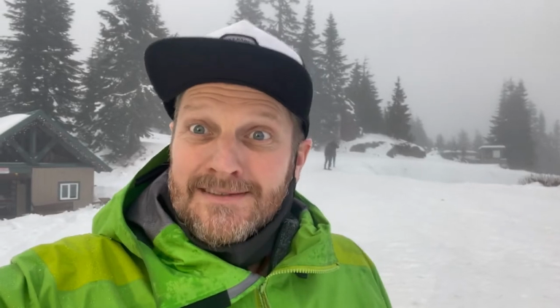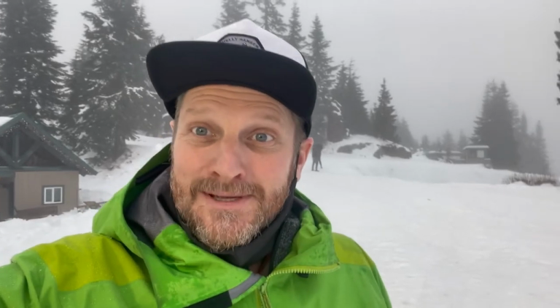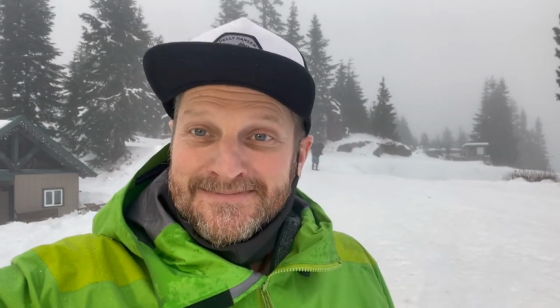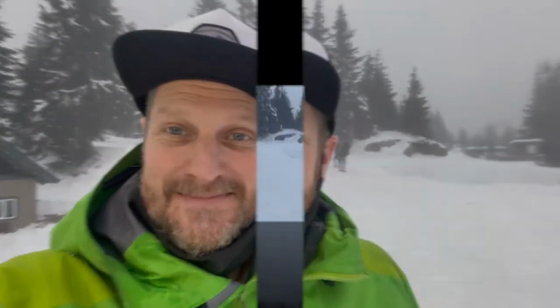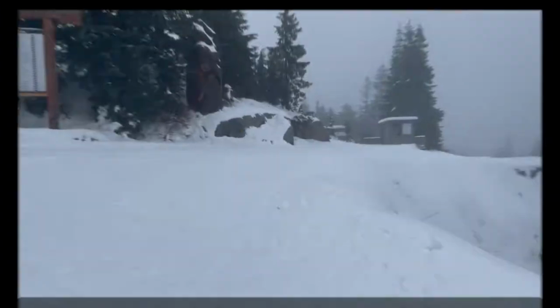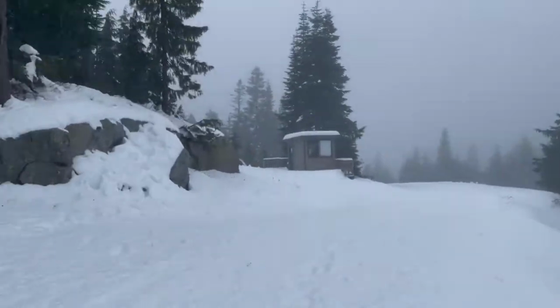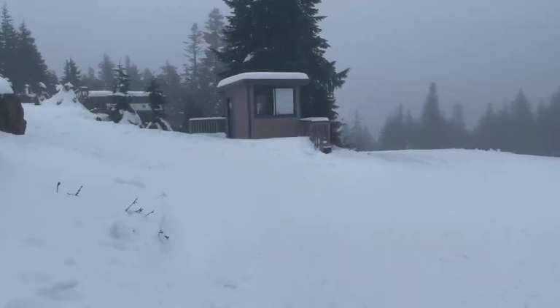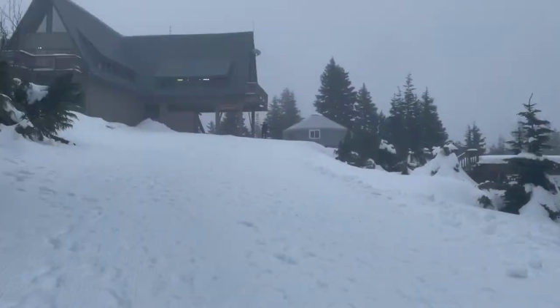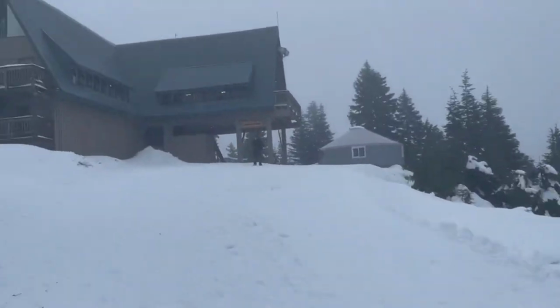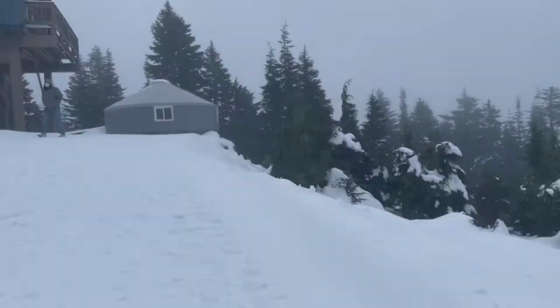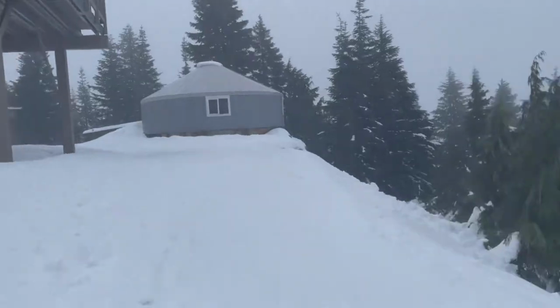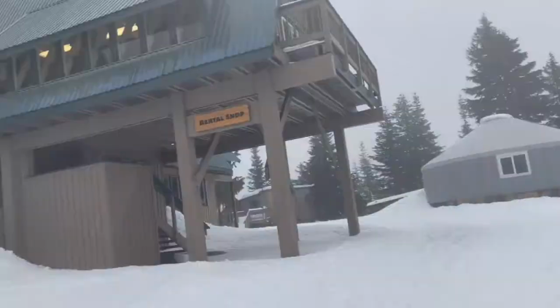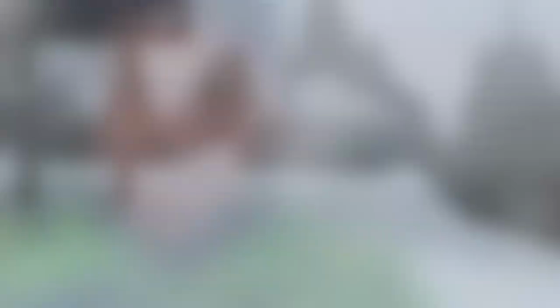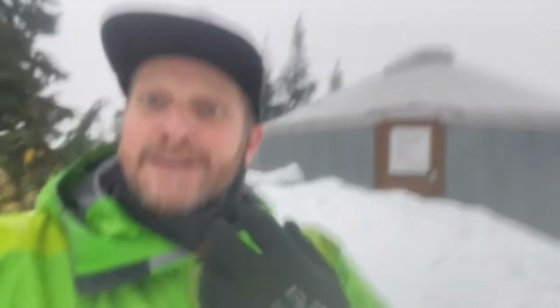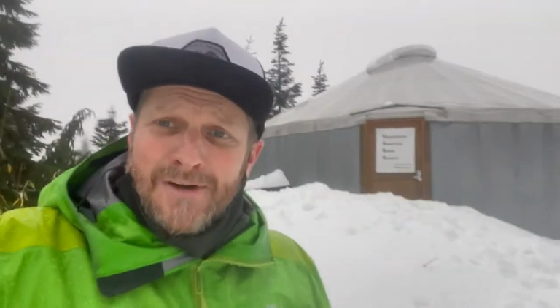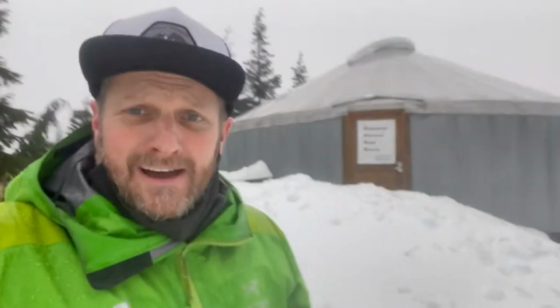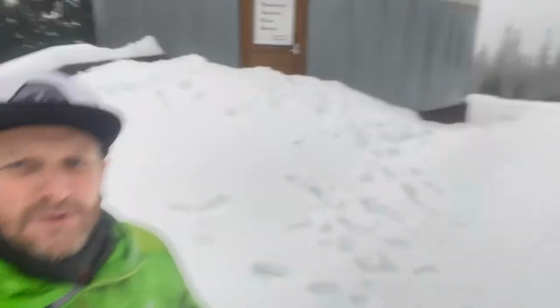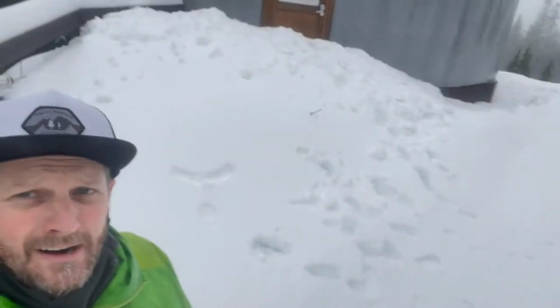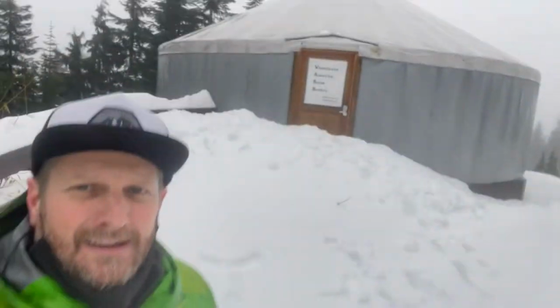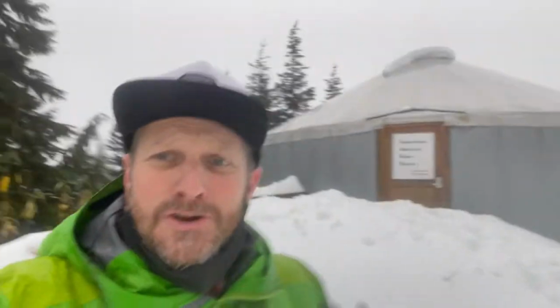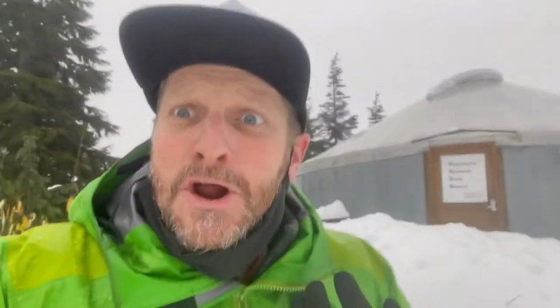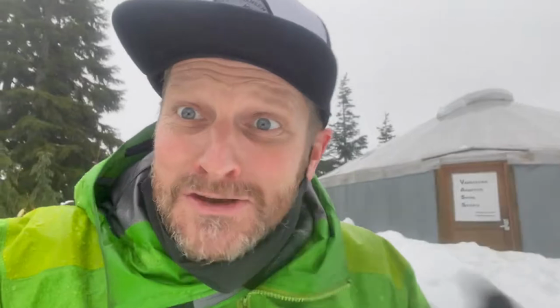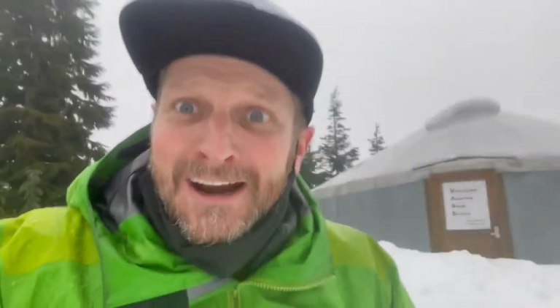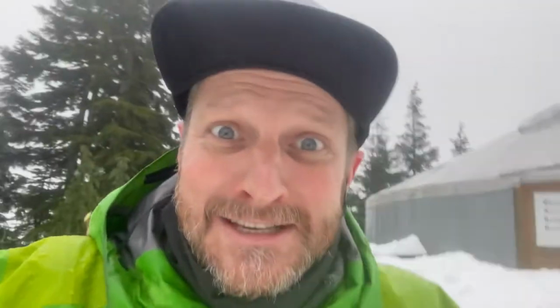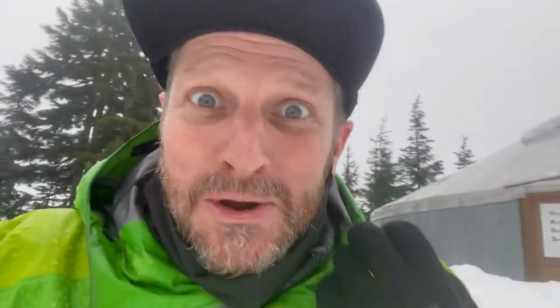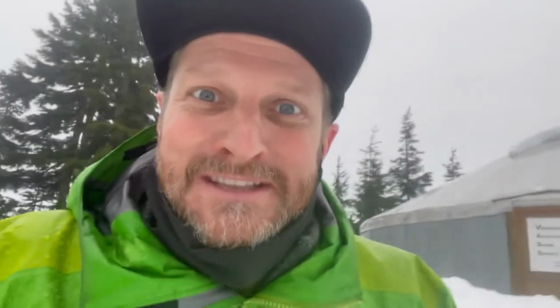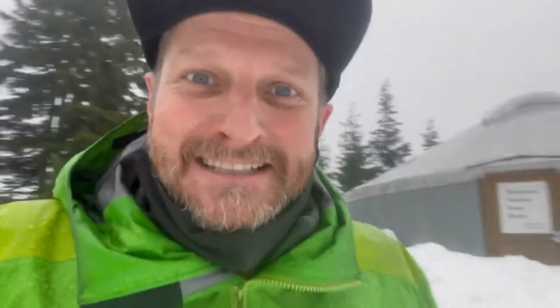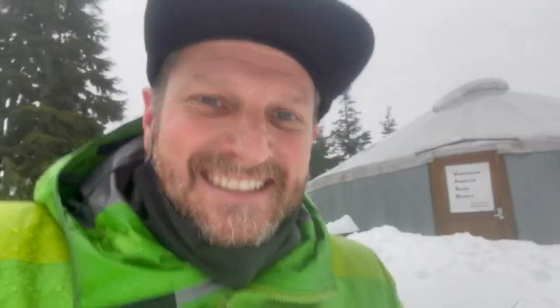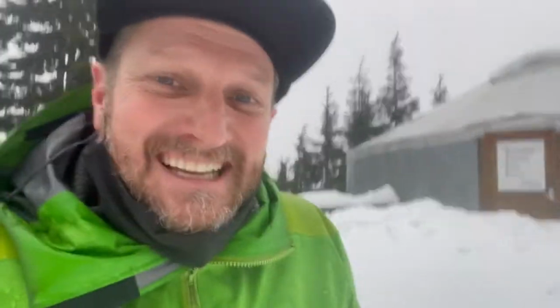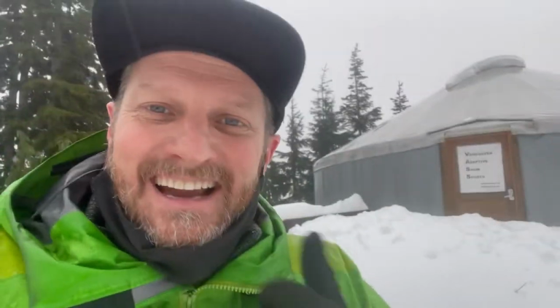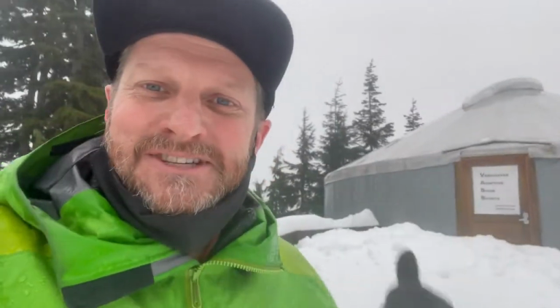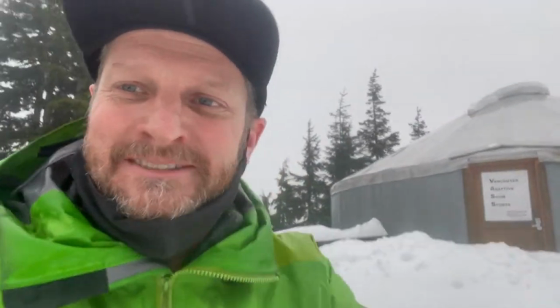Sometimes when I arrive there's this problem where it's like two feet of snow in front of the door. This is so good for the ski season though!